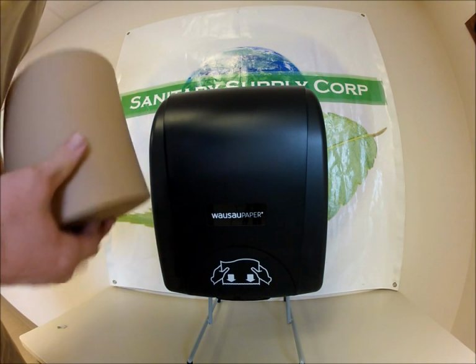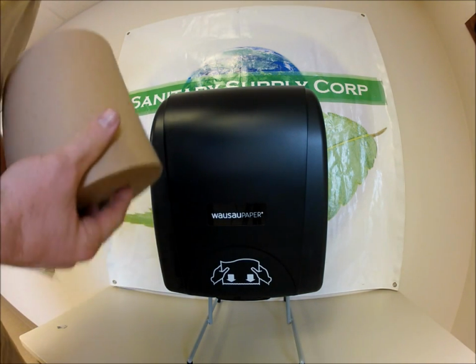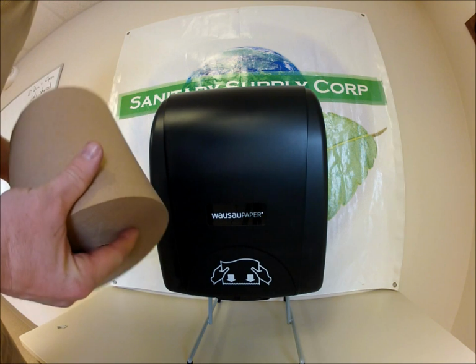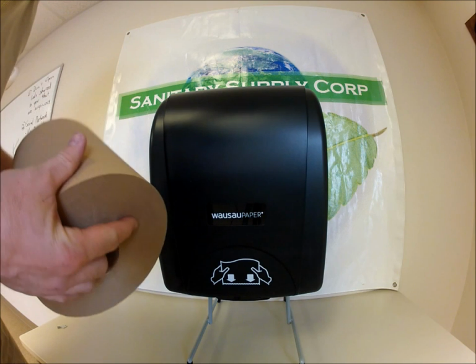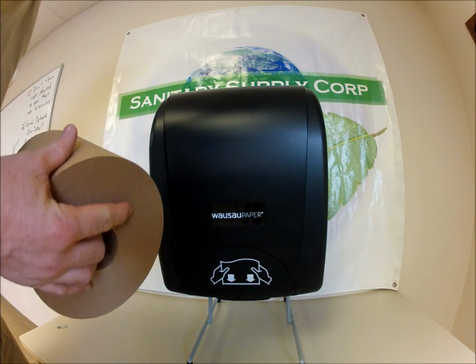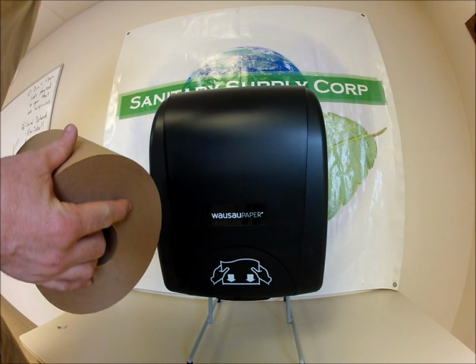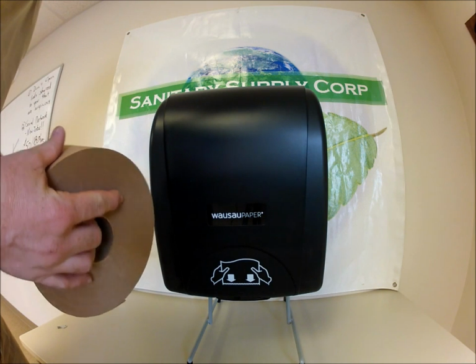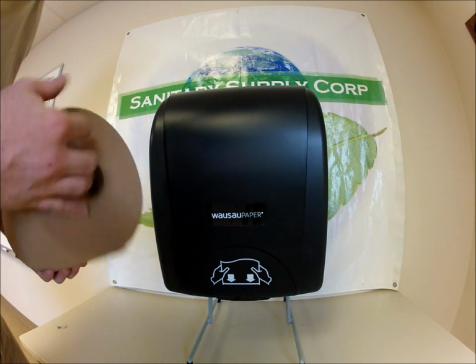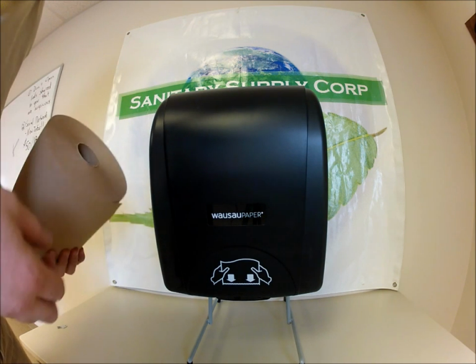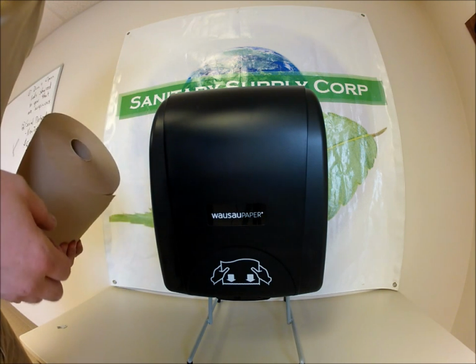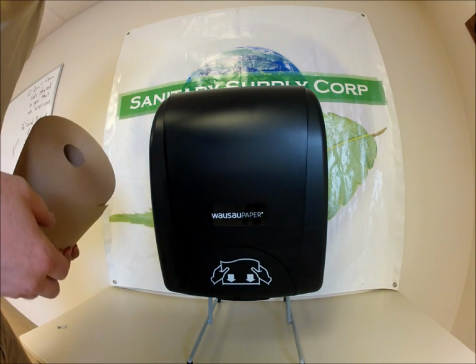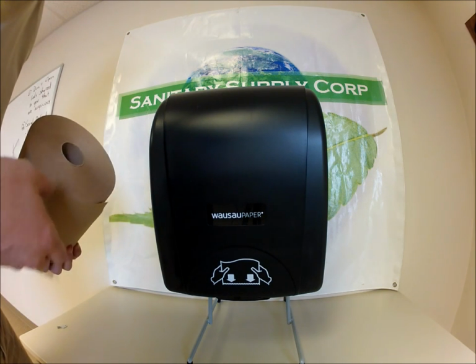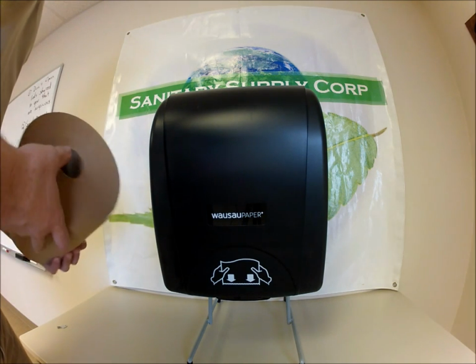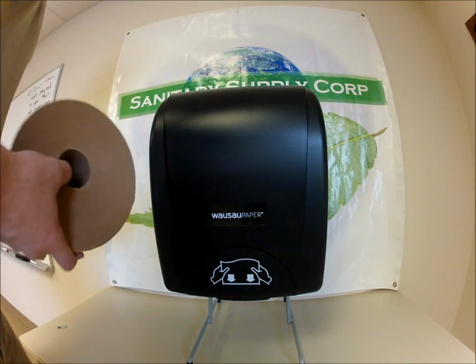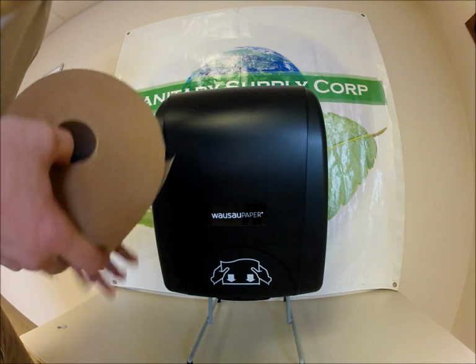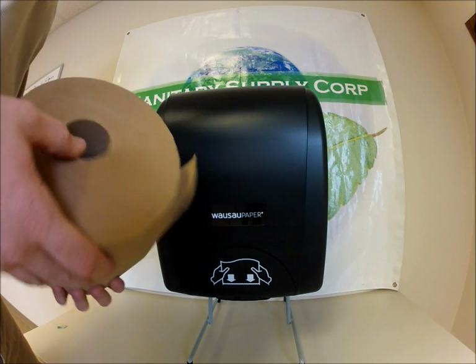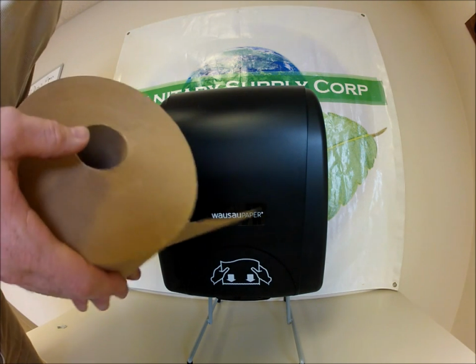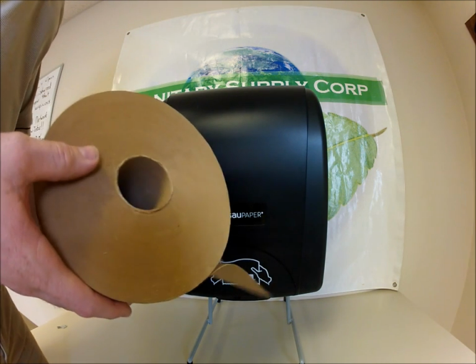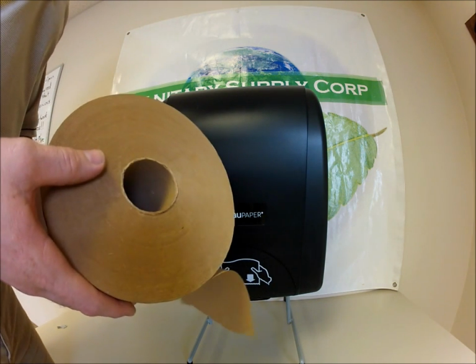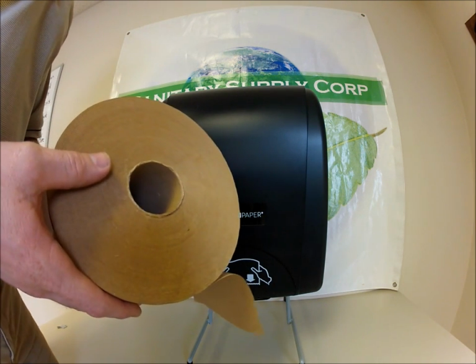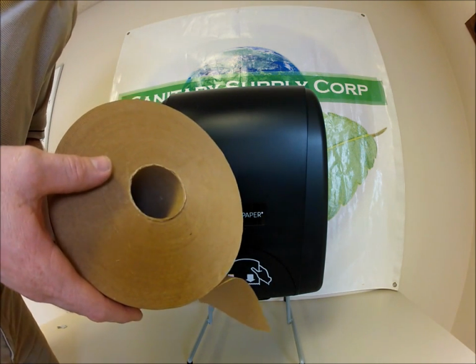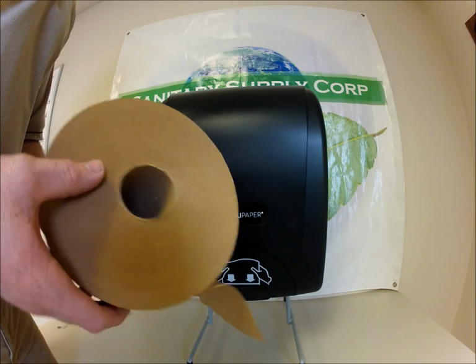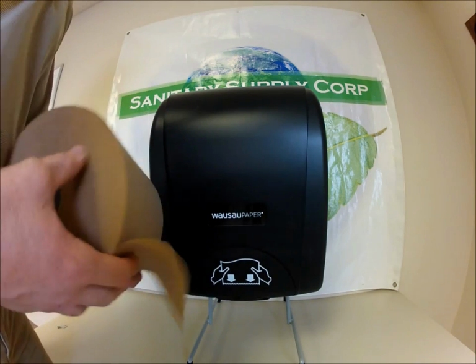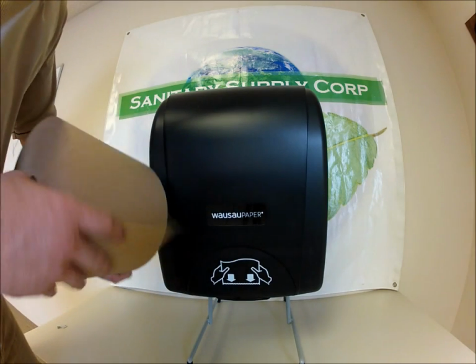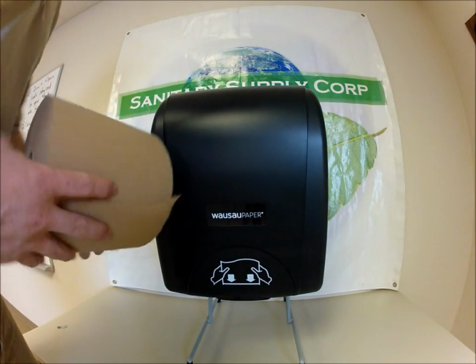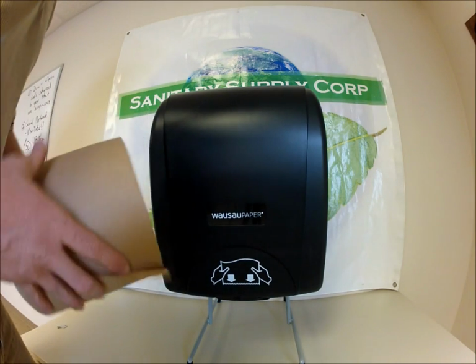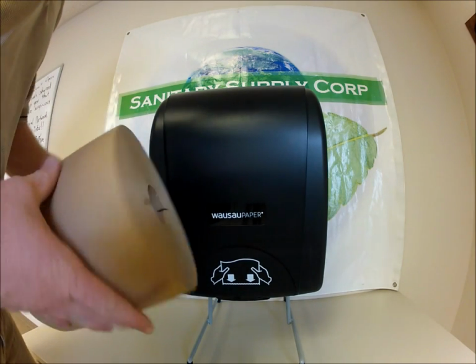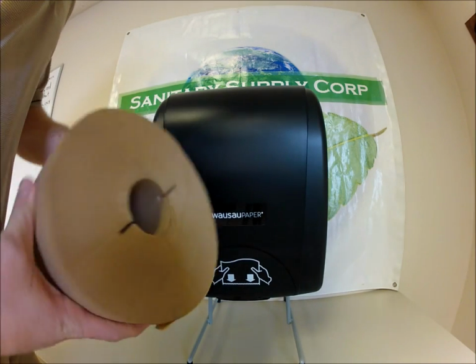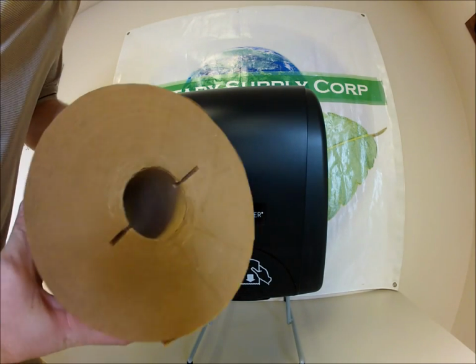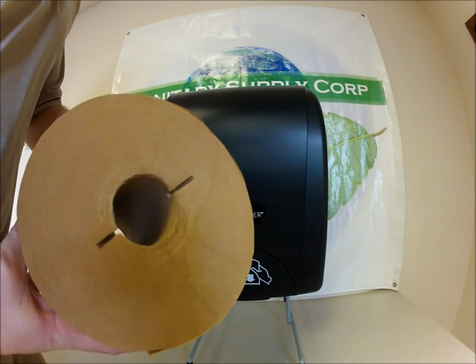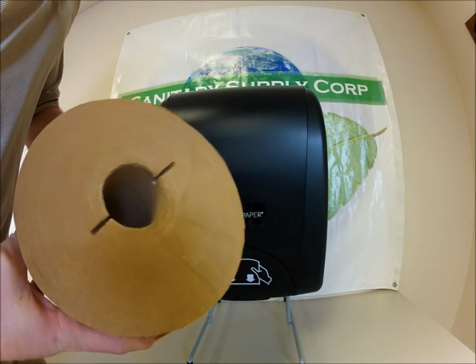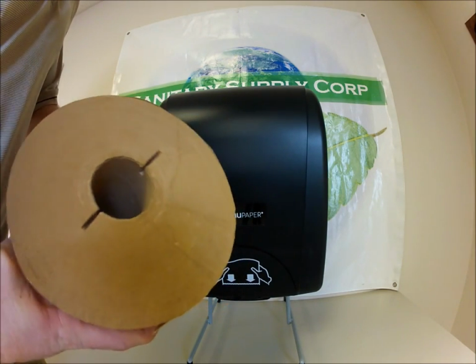800 feet per roll, 6 rolls per case. Notice one side is going to be flat, and our other side has the eye notch in it.